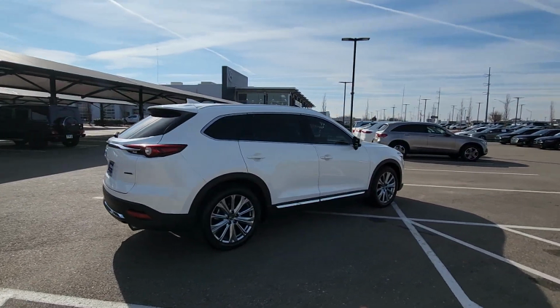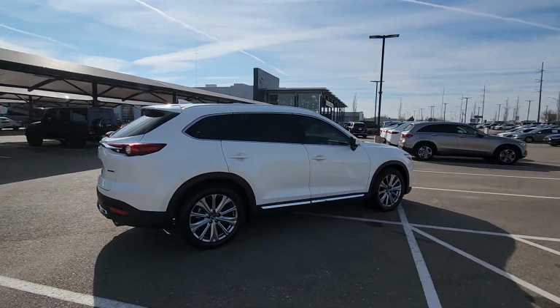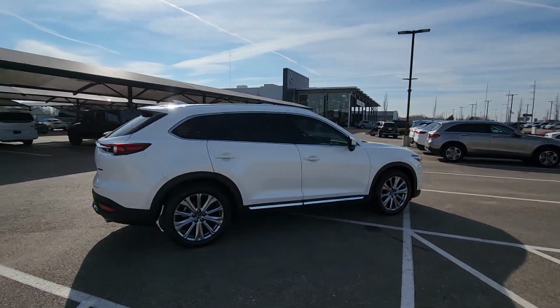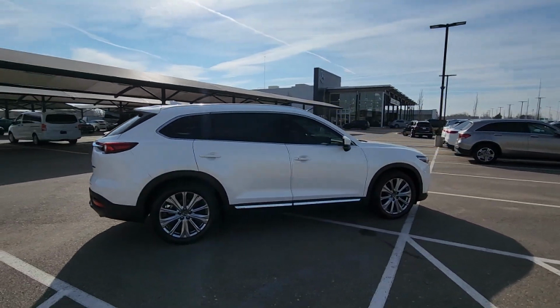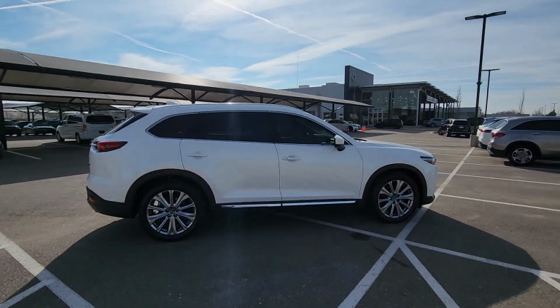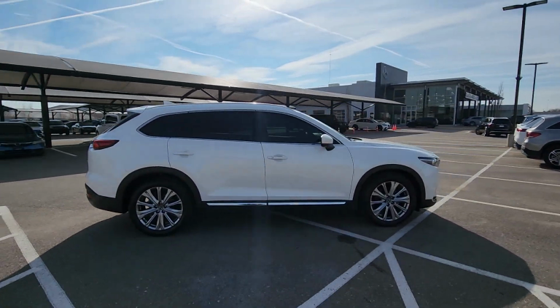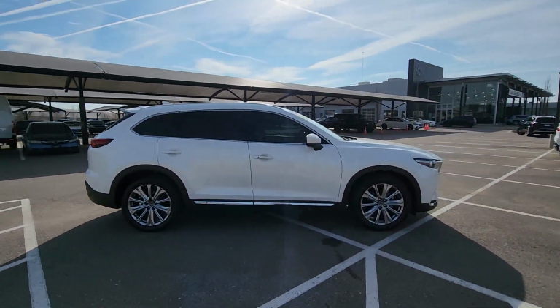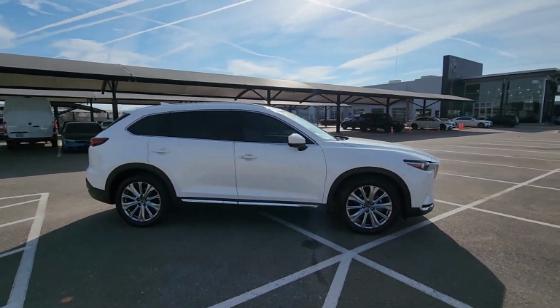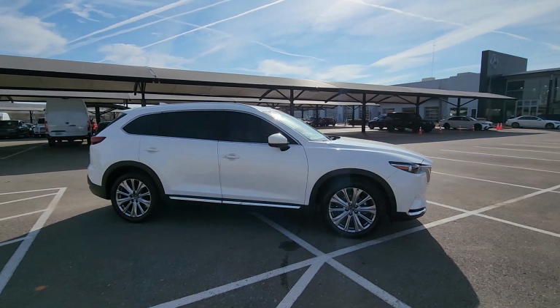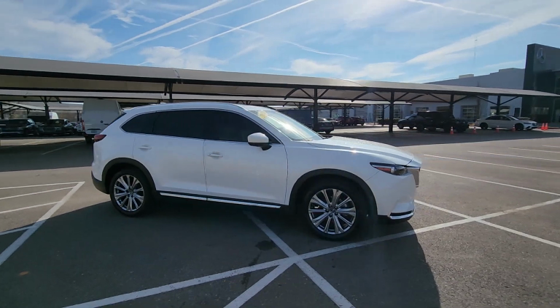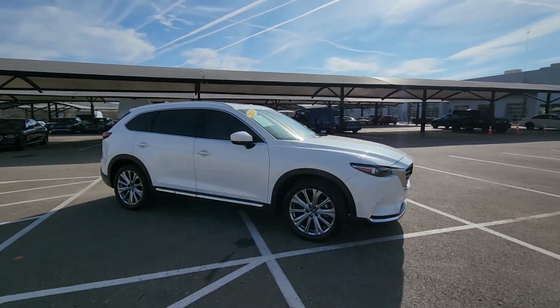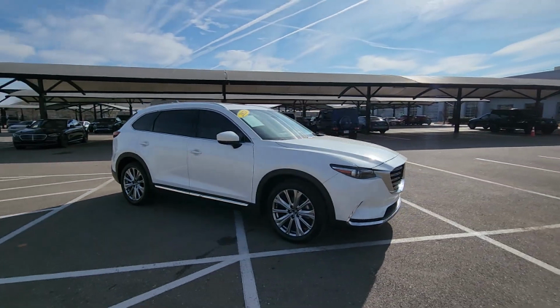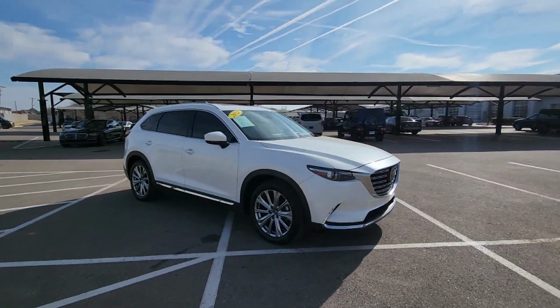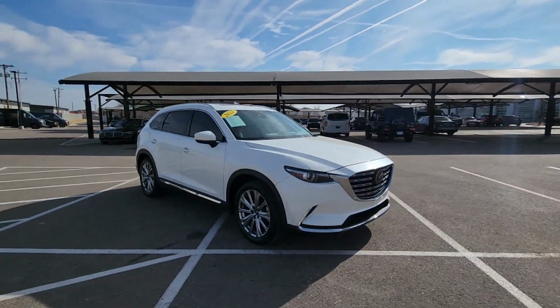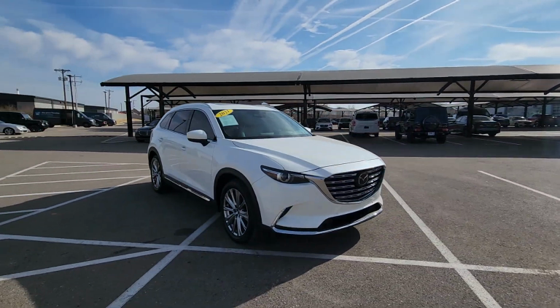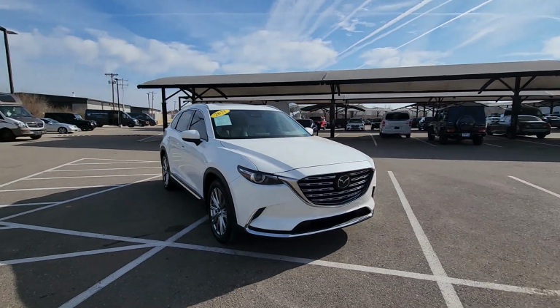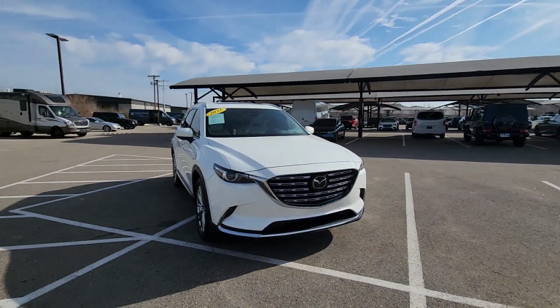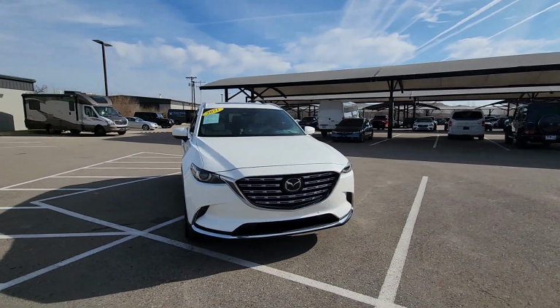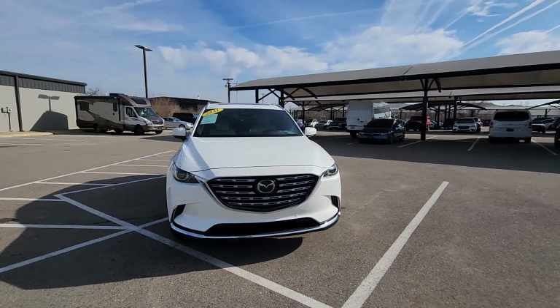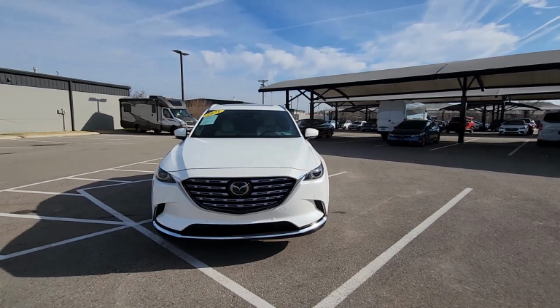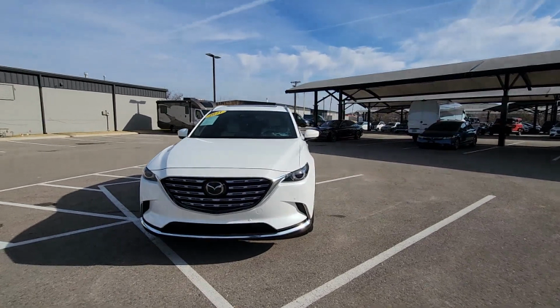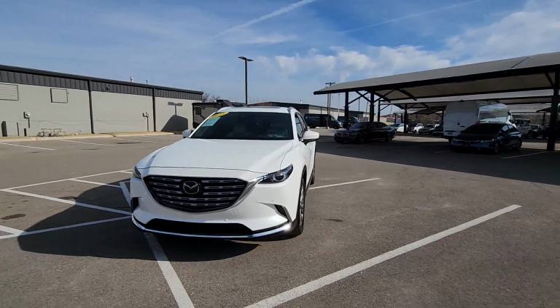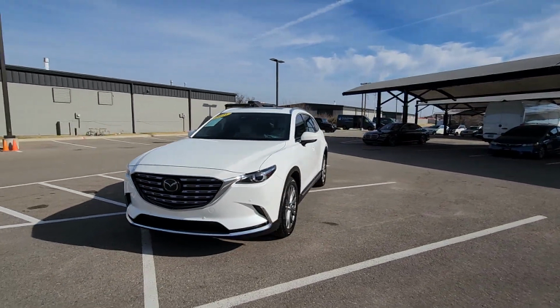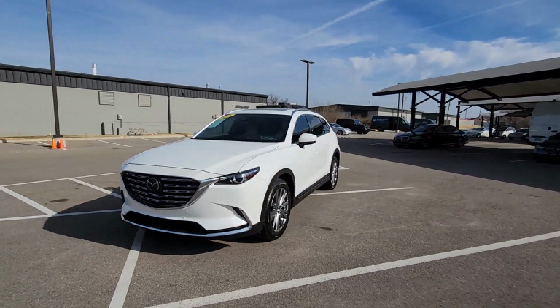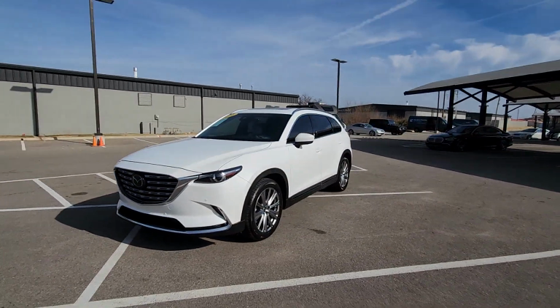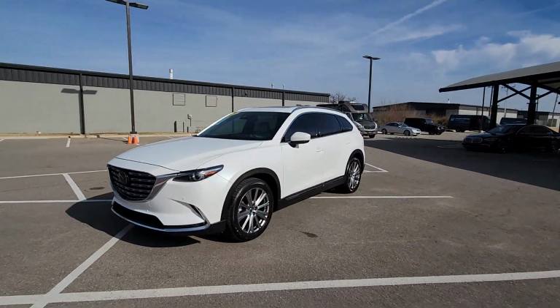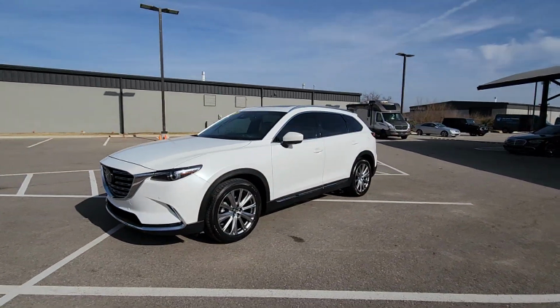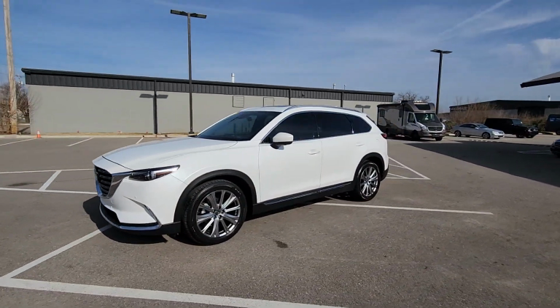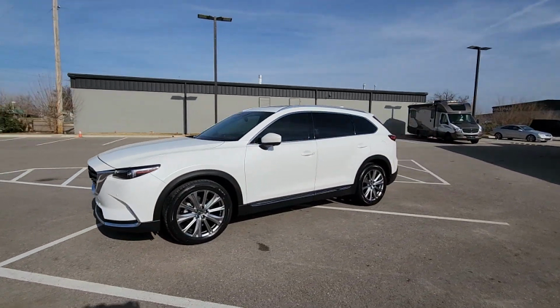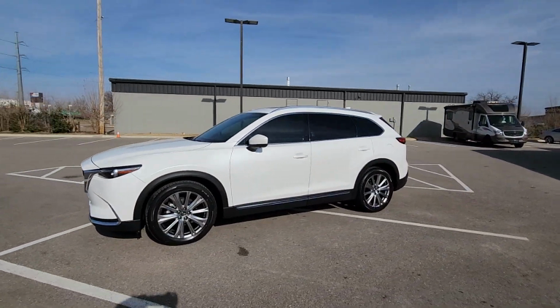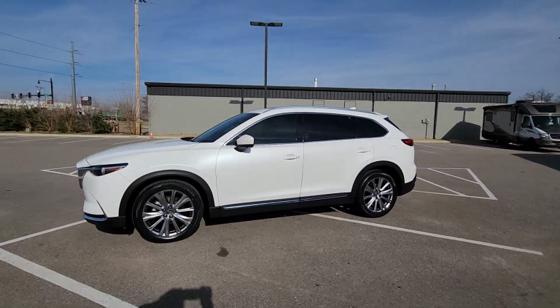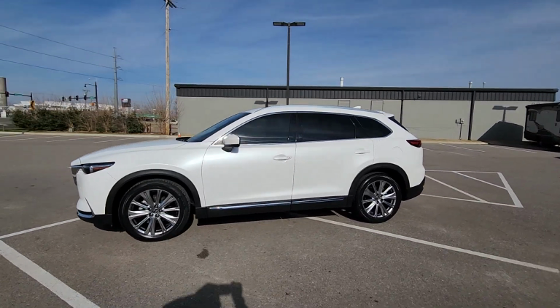Make every road trip the best it can be in this sweet driving CX-9. Three rows of seating, above-class interior materials and design, flexible layout, advanced safety features, and handsome looks are all on board so you can relax and enjoy whatever the road has in store.